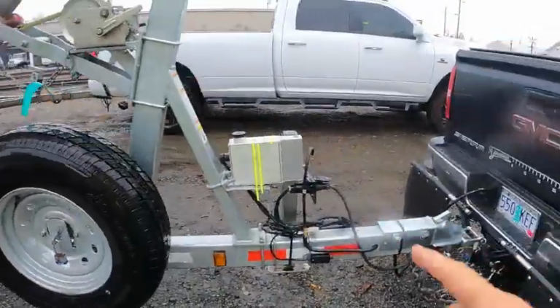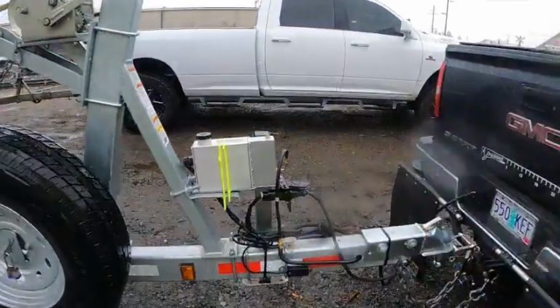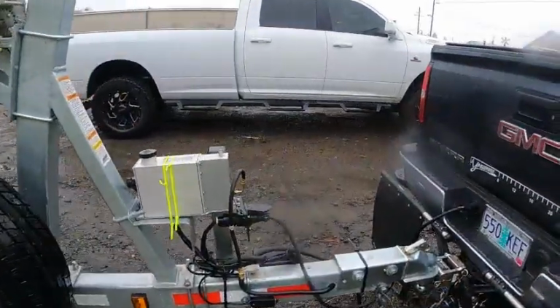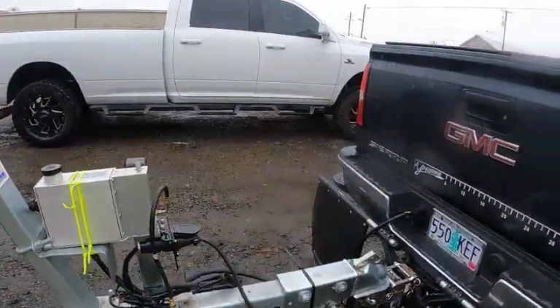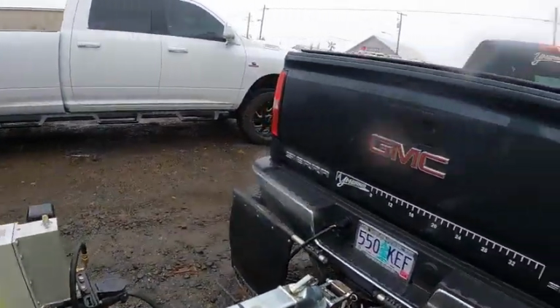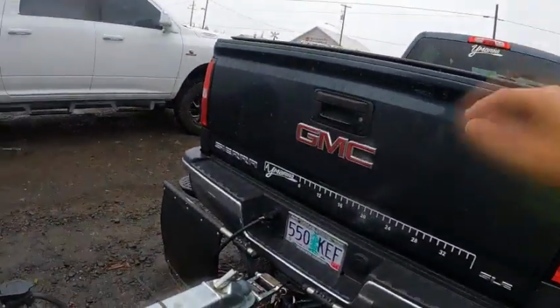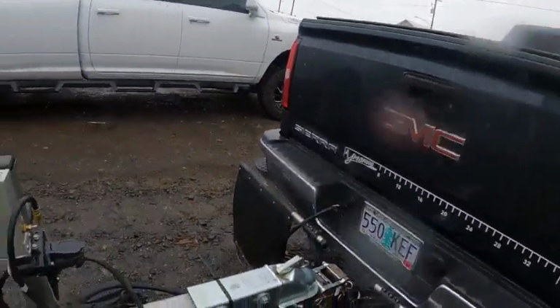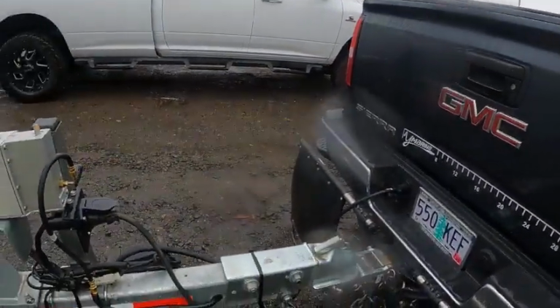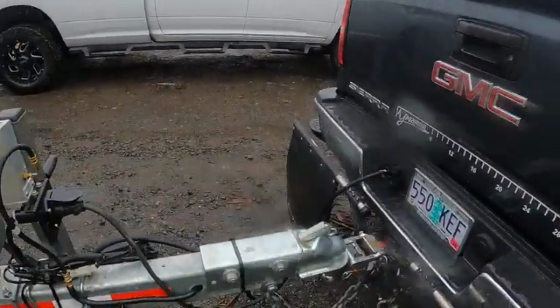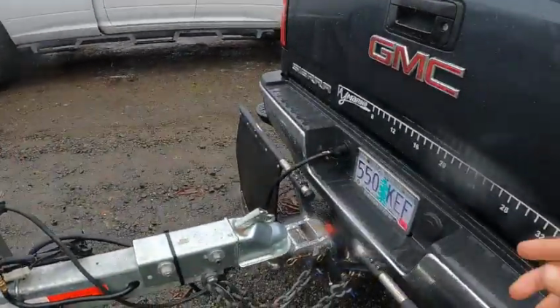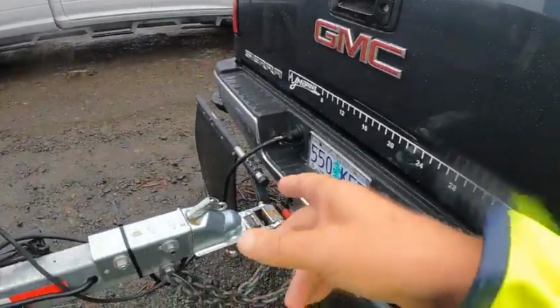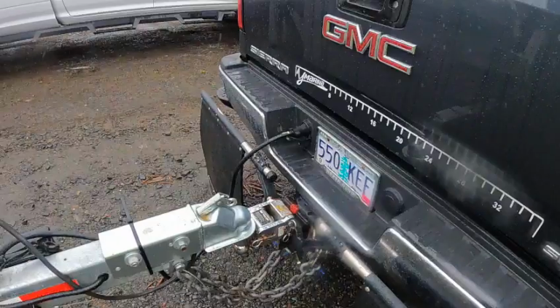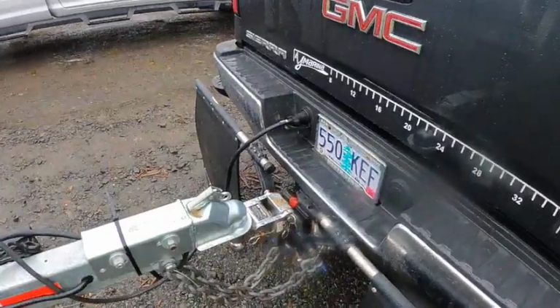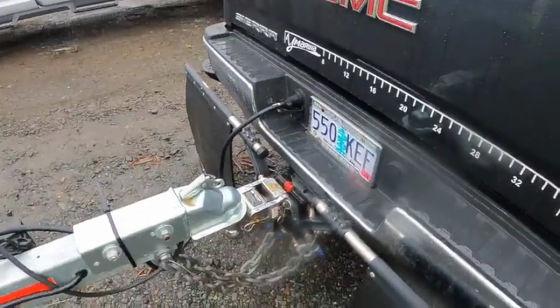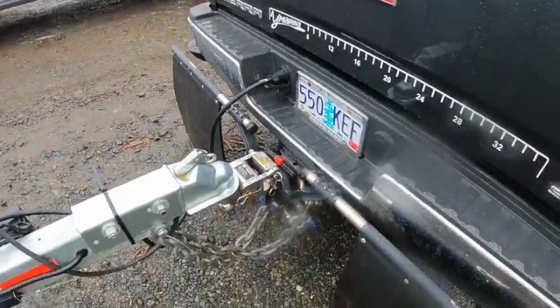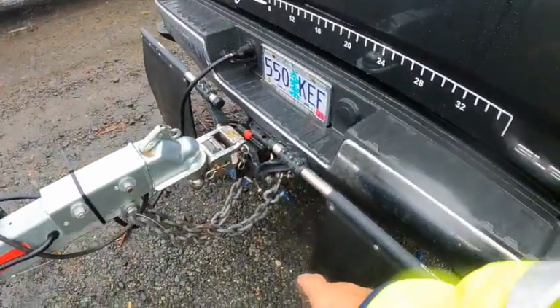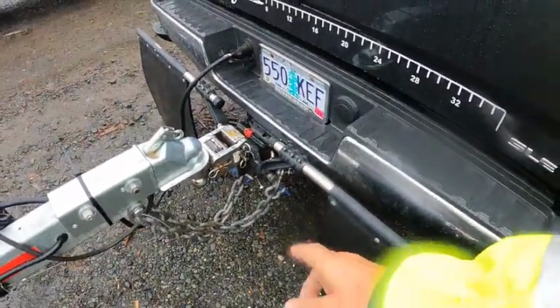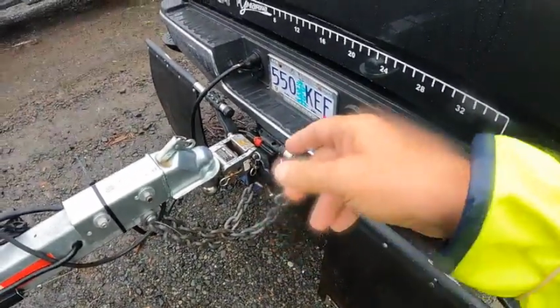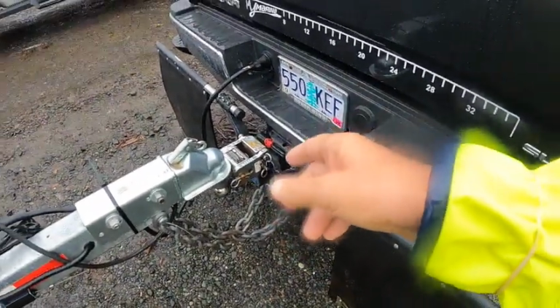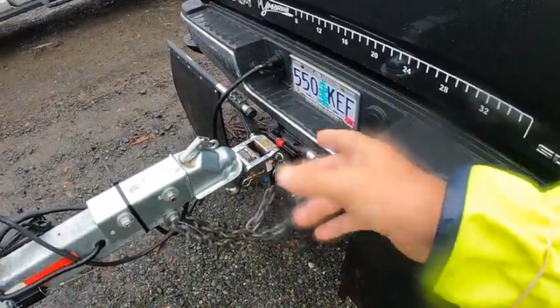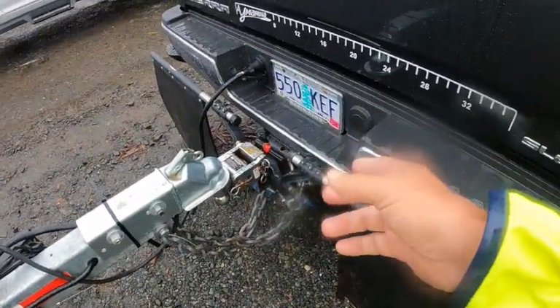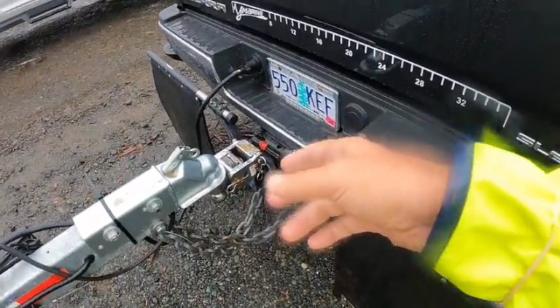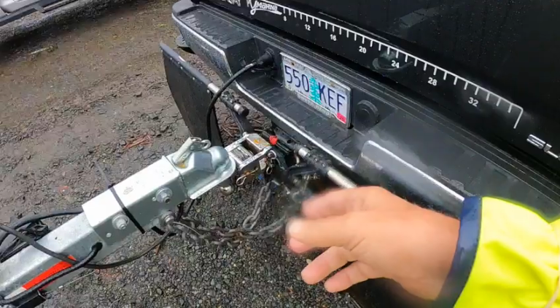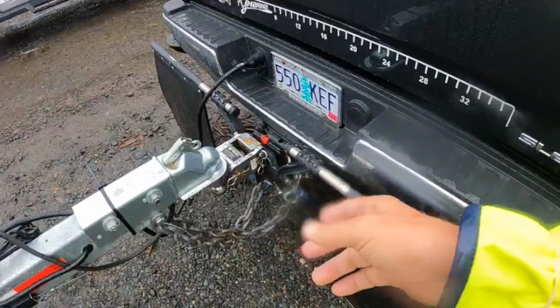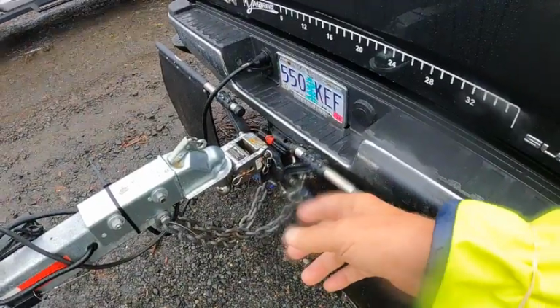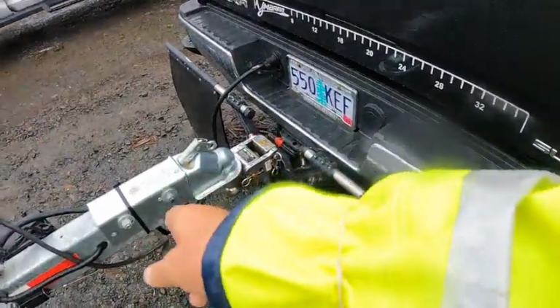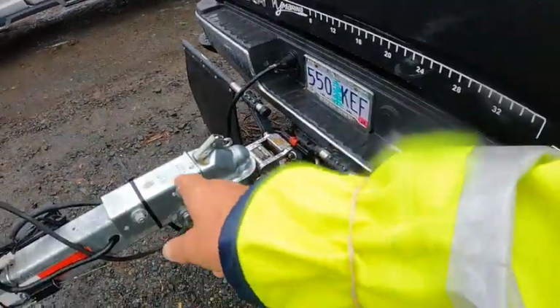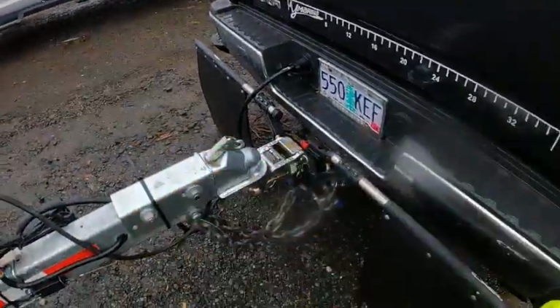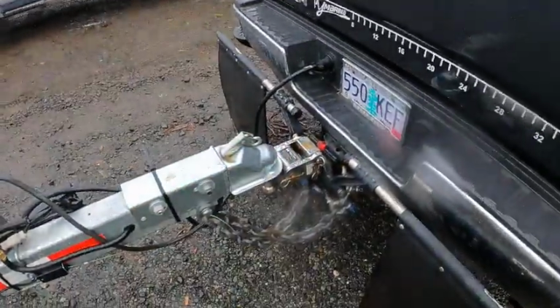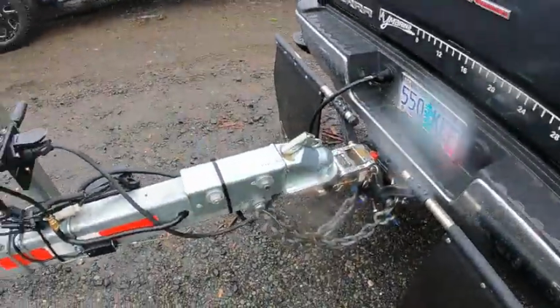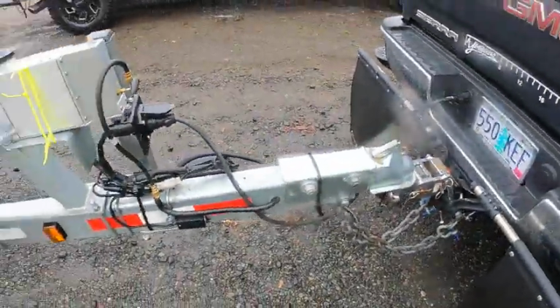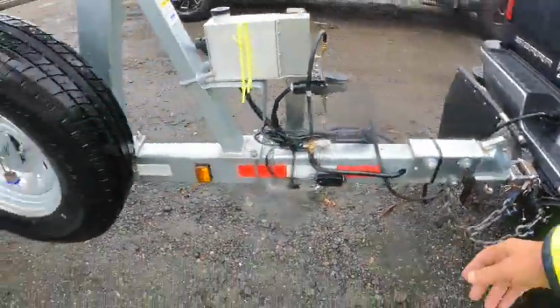Got spare tire, electric brakes — I got it set on number five on my actuator in the truck and it works. You got two and five-sixths inches in the ball, it's about 23 inches. This would probably be 21-22 because we're getting the top-mount coupler on this.